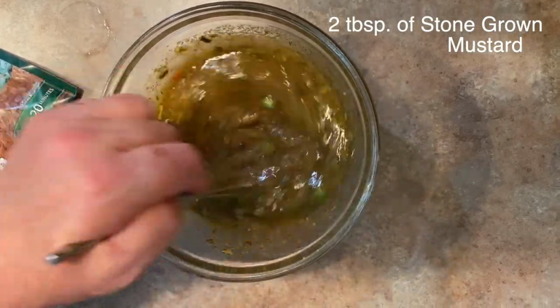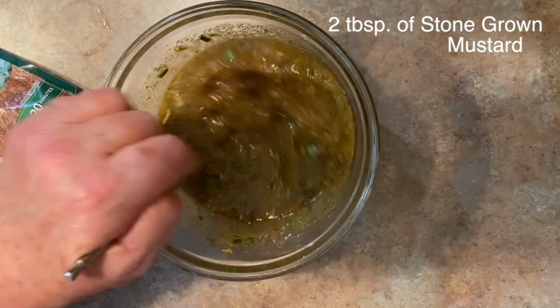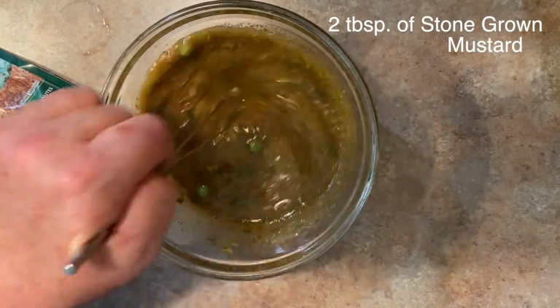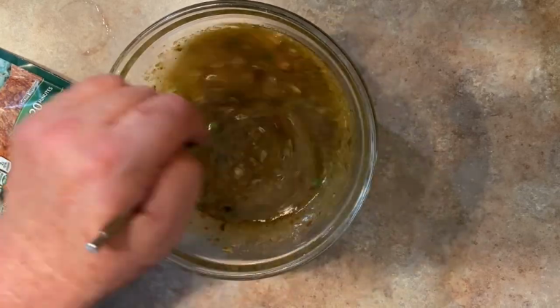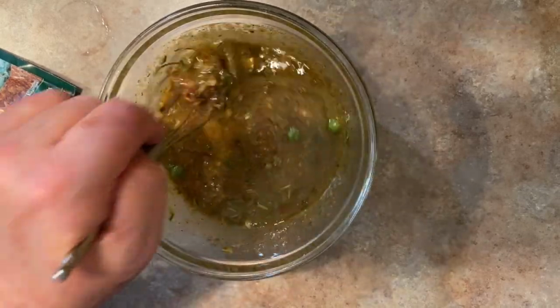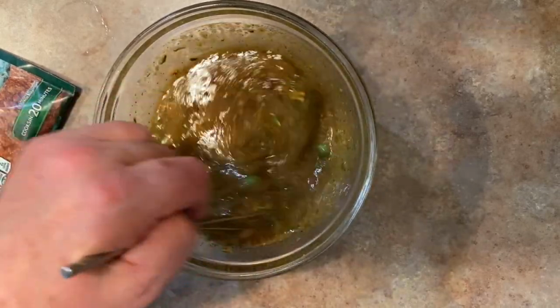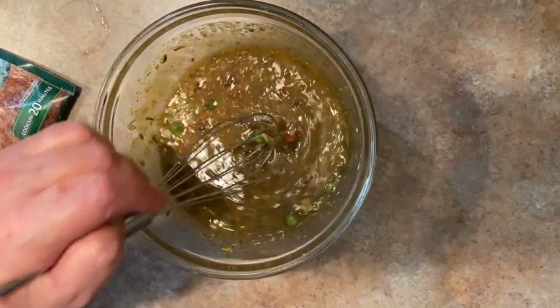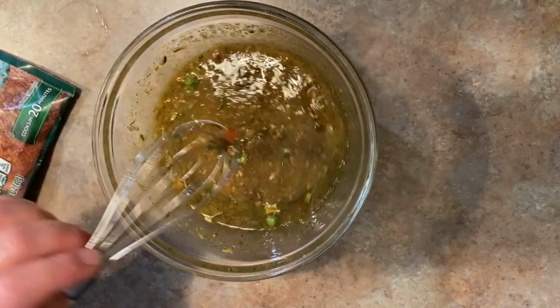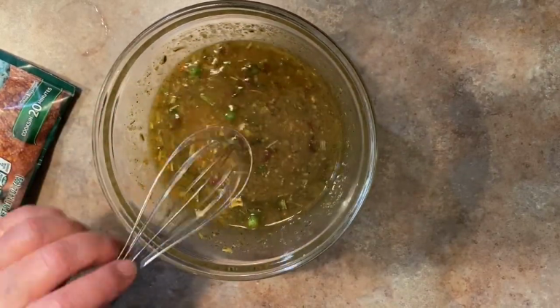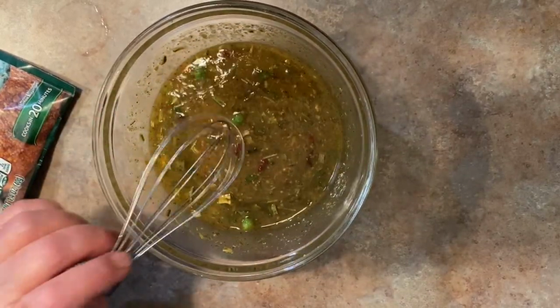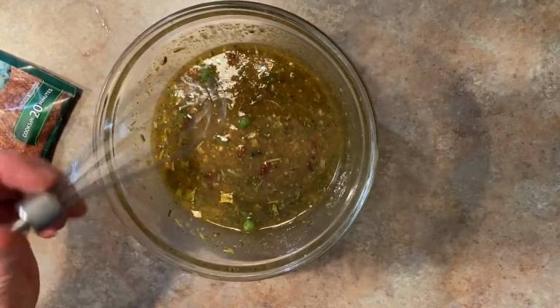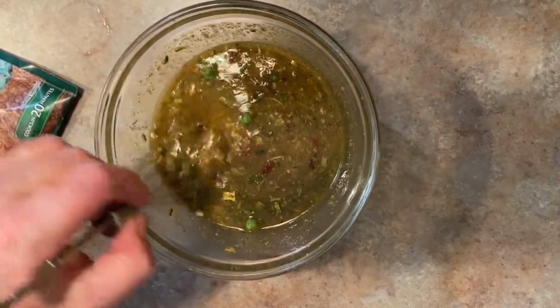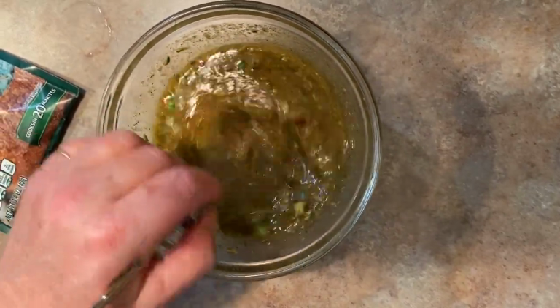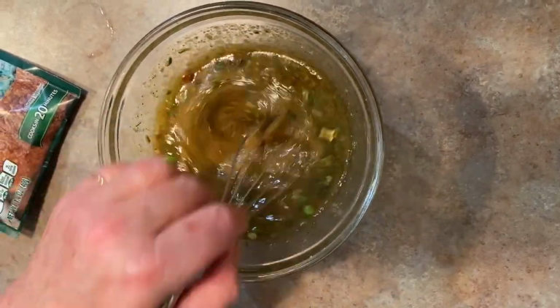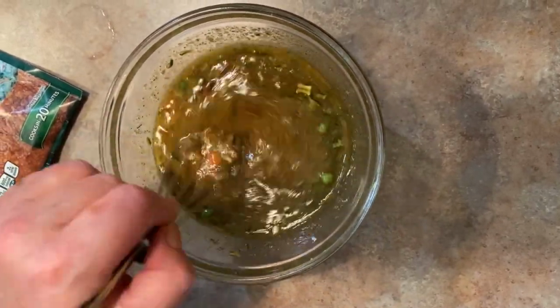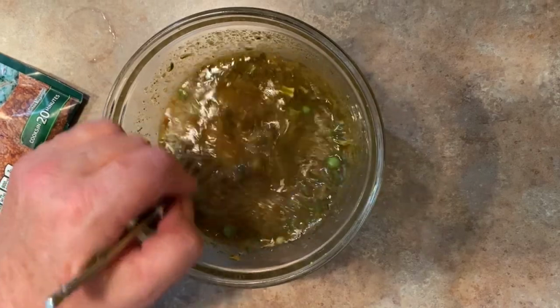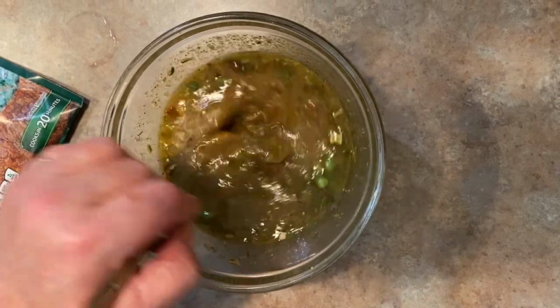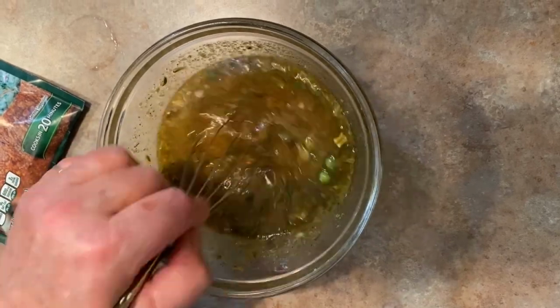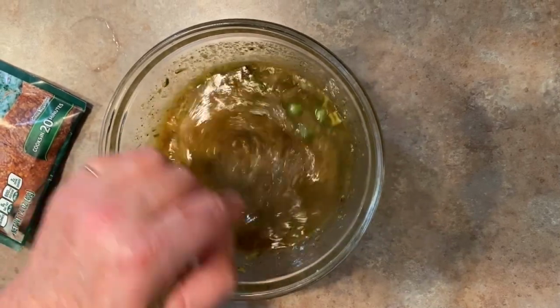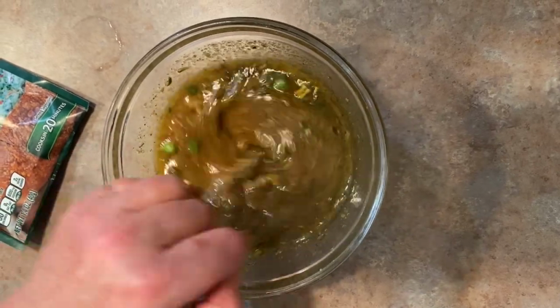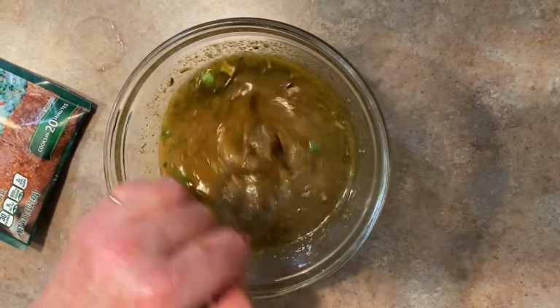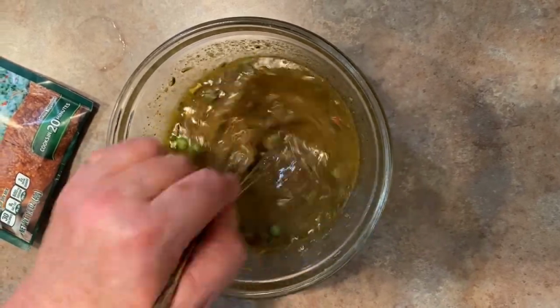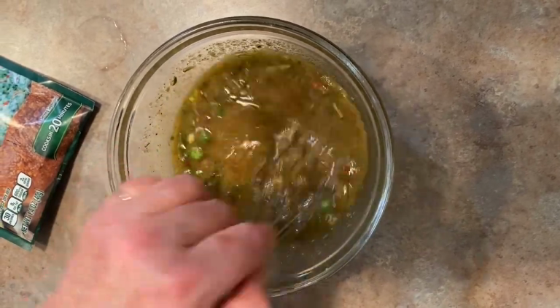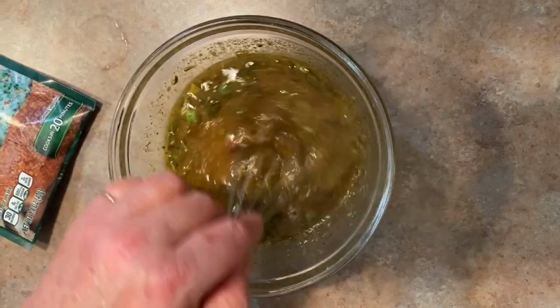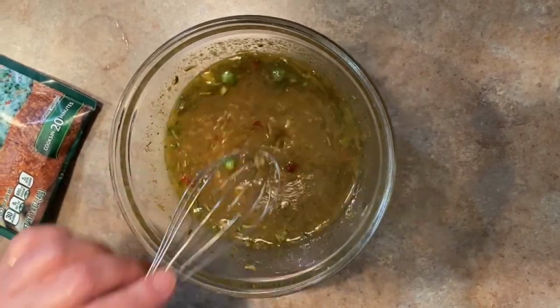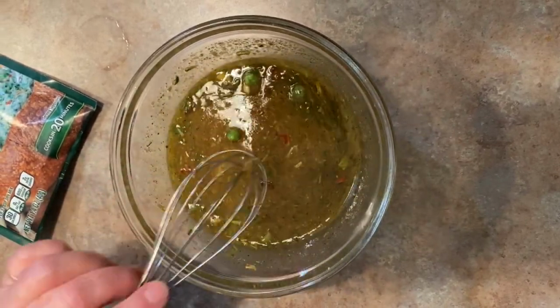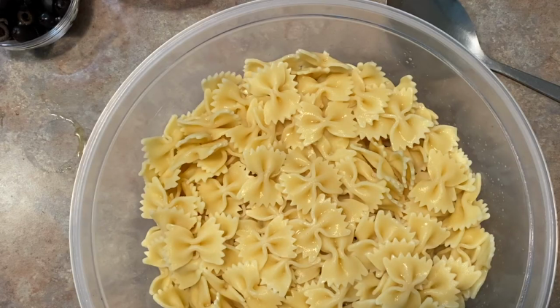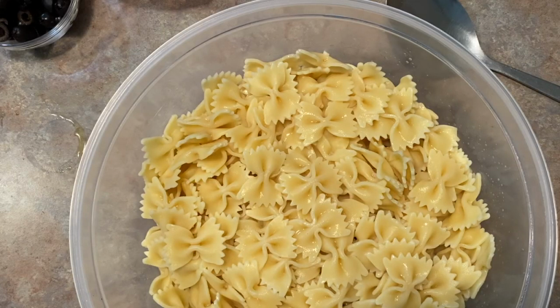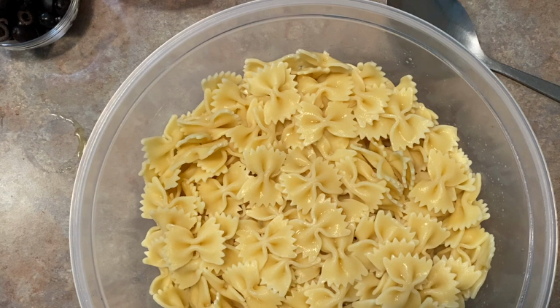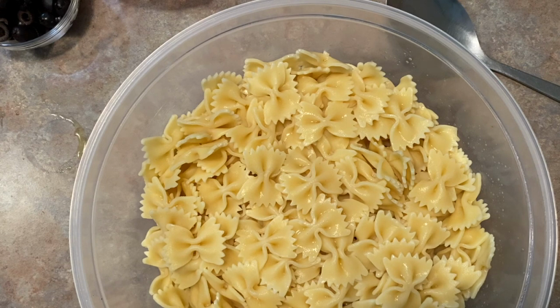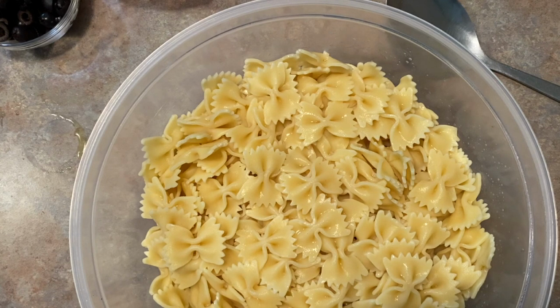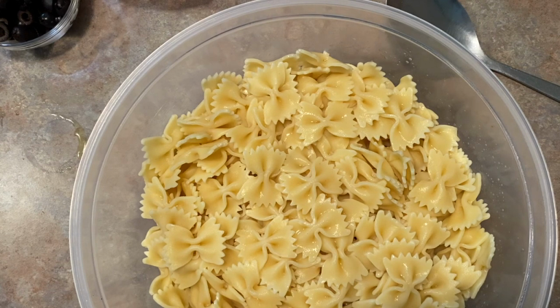Then you have this nice salad dressing. When your pasta is done and cooled off you can put this all together. We've added the pasta to the bowl — I've drained the noodles, let them cool a bit, and ran some cold water on them.